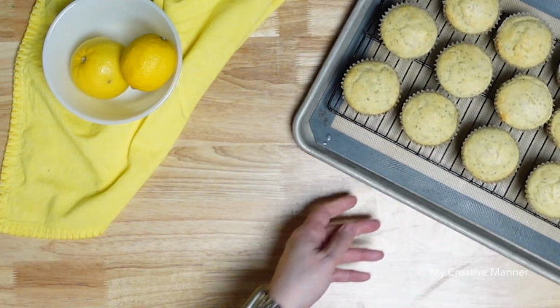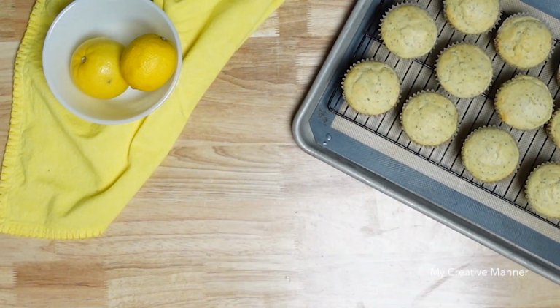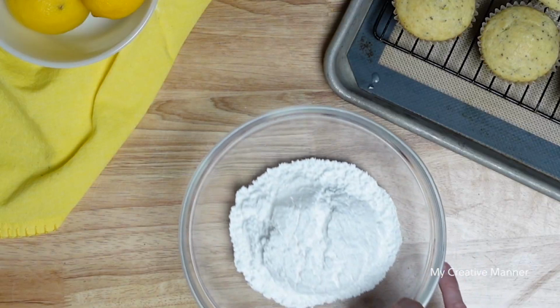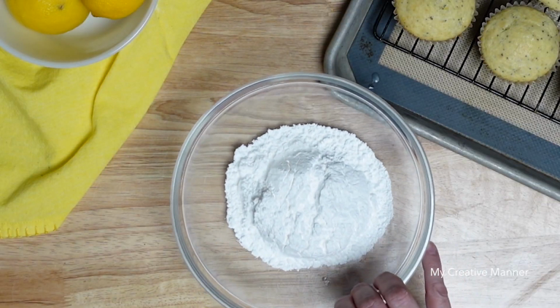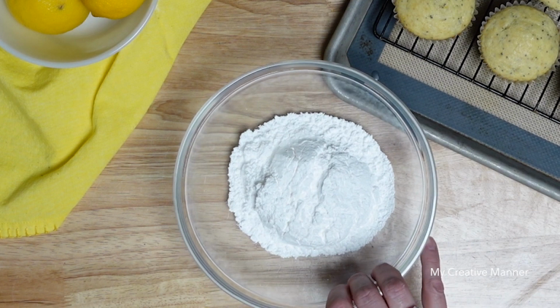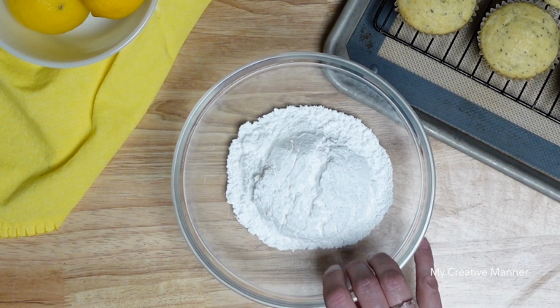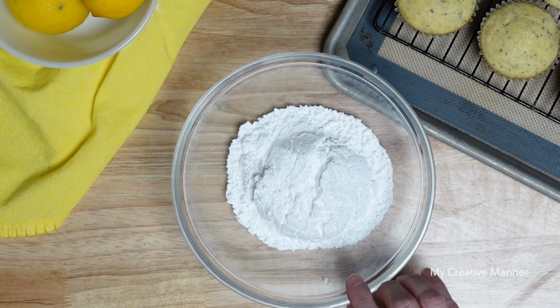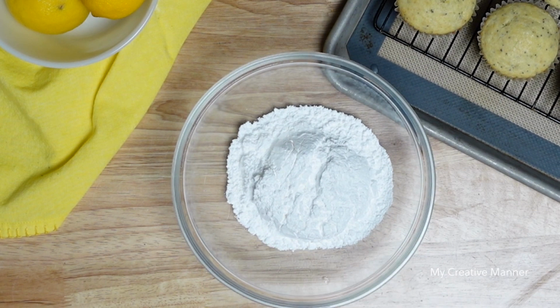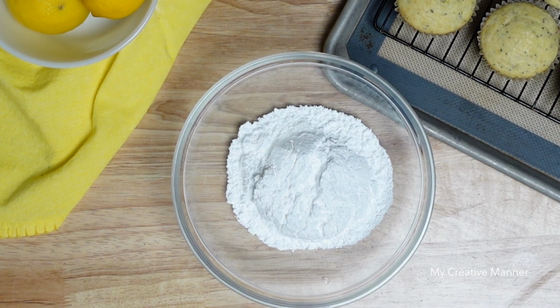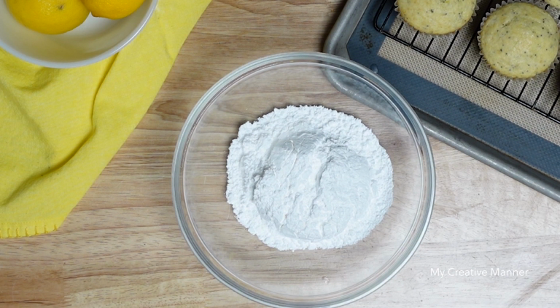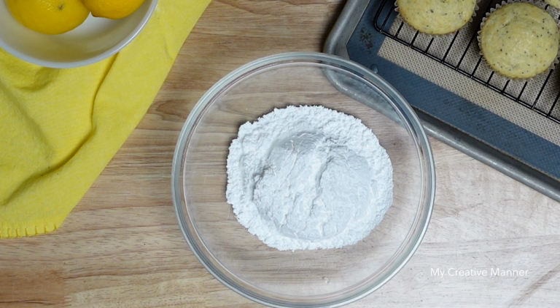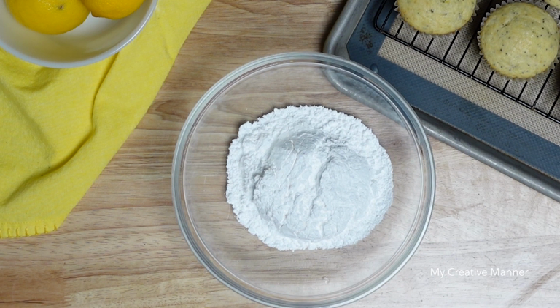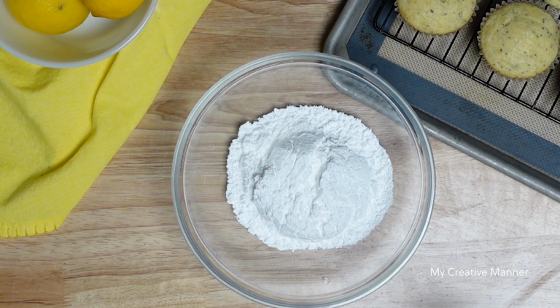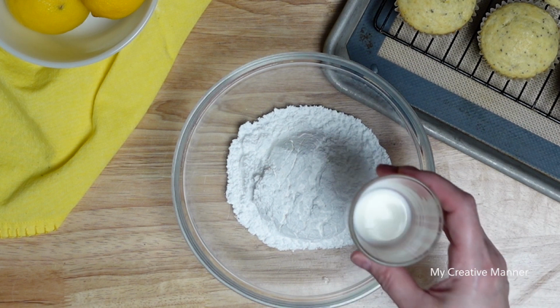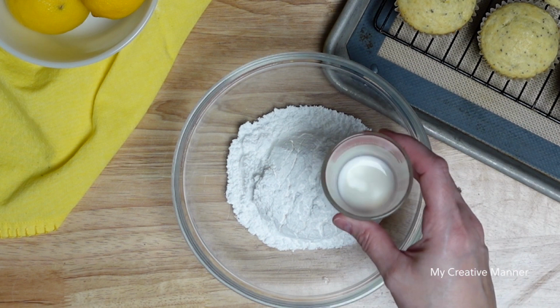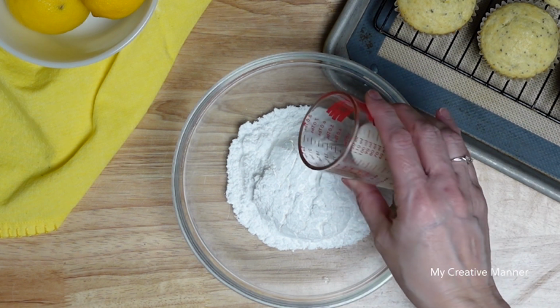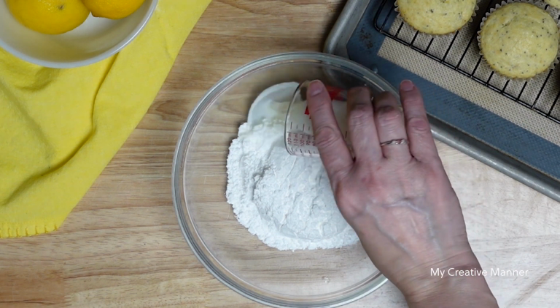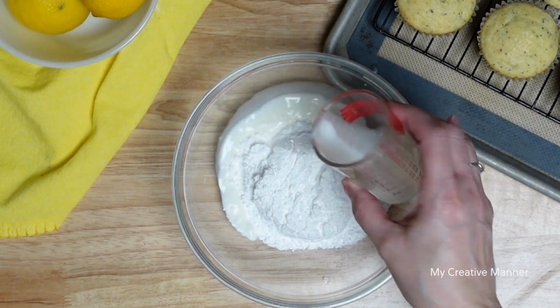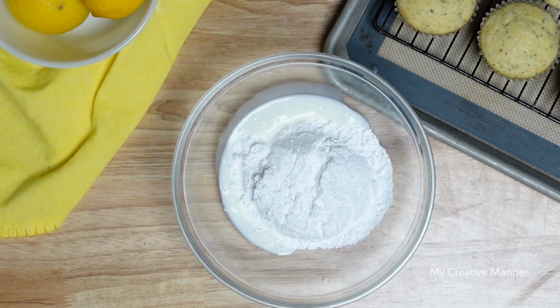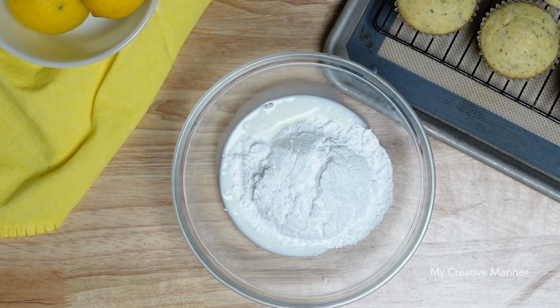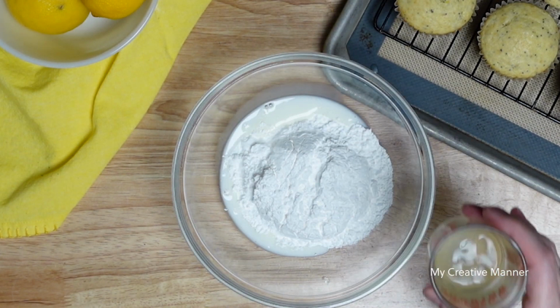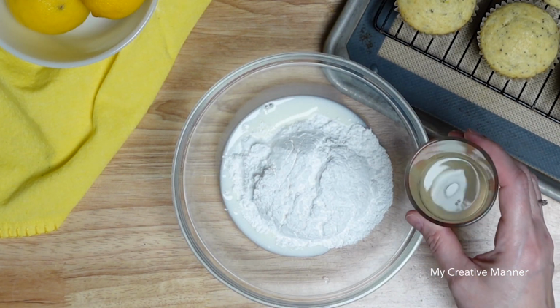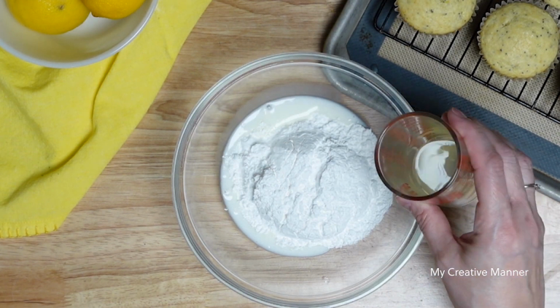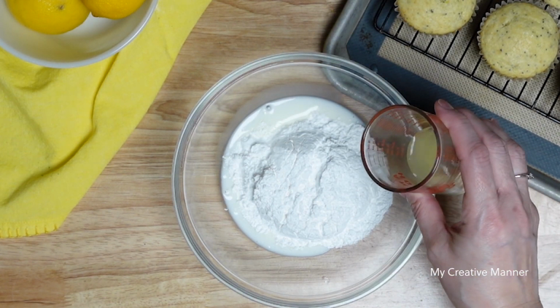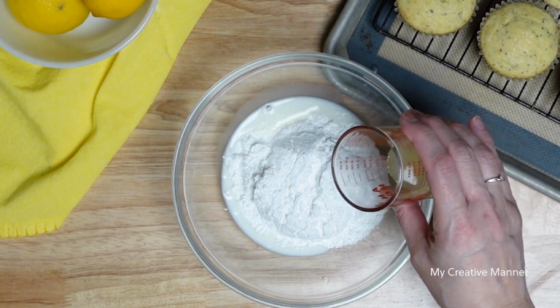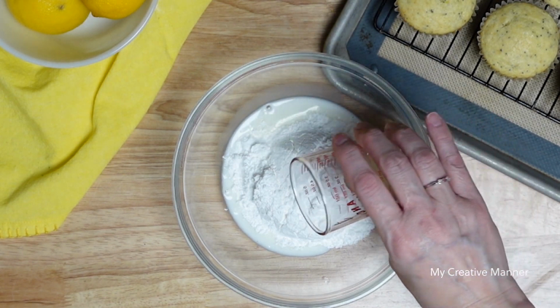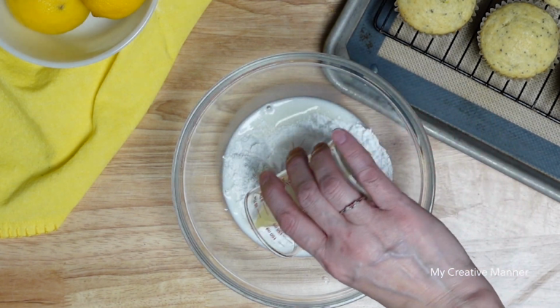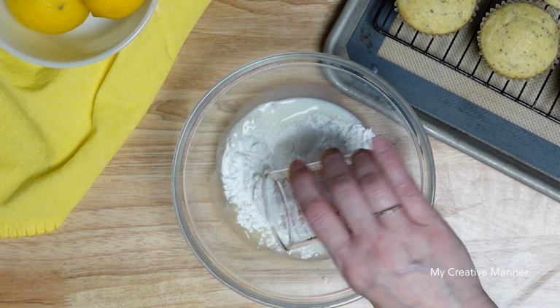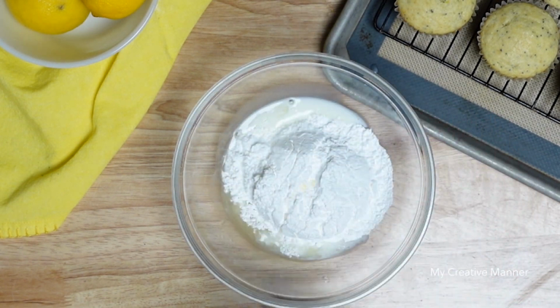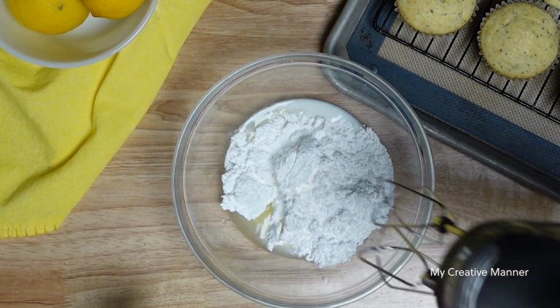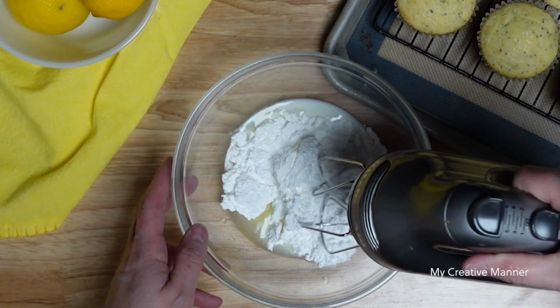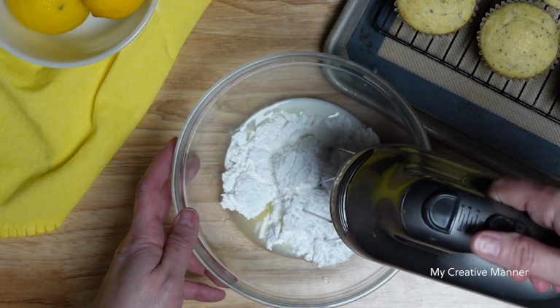In this mixing bowl, I have one cup of powdered sugar. We're going to add in one tablespoon of milk and one tablespoon of fresh lemon juice. We're going to blend these together.